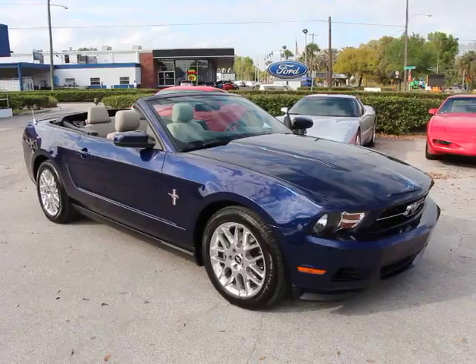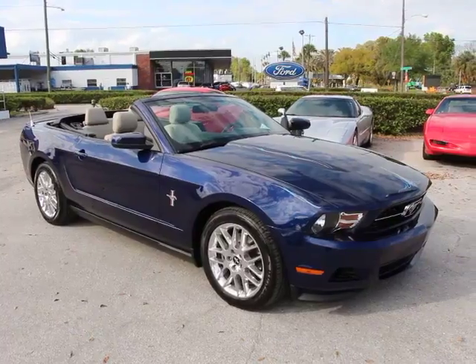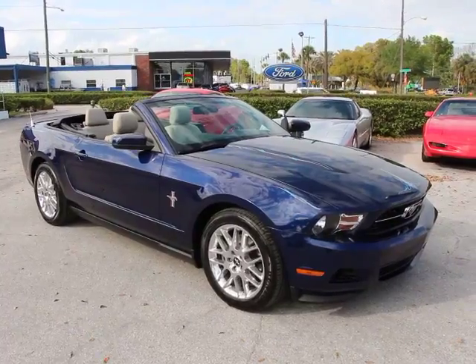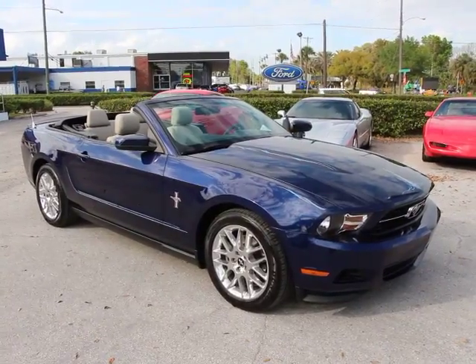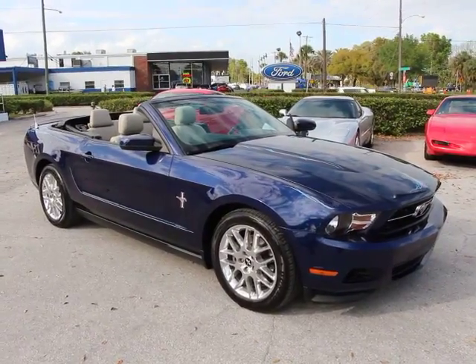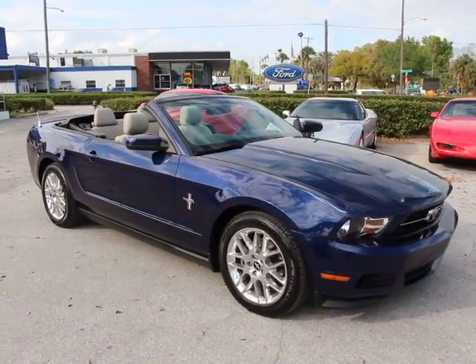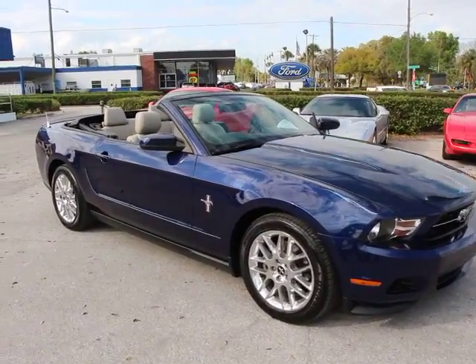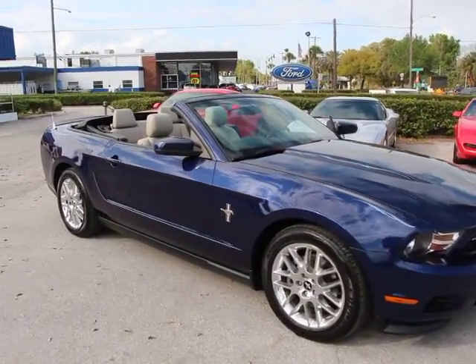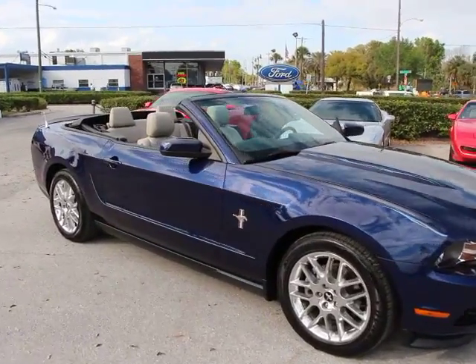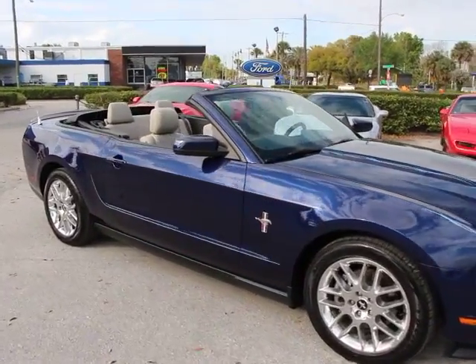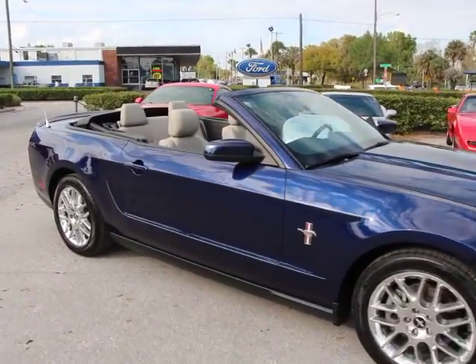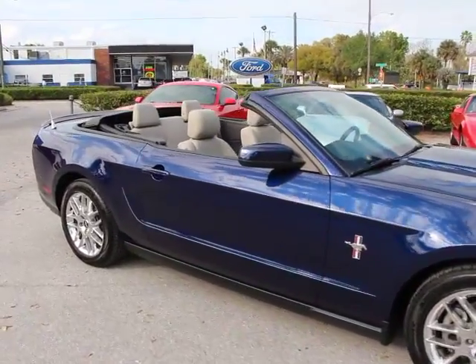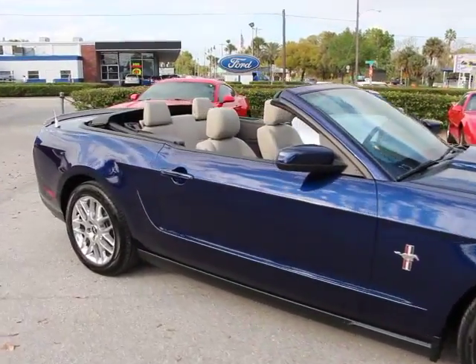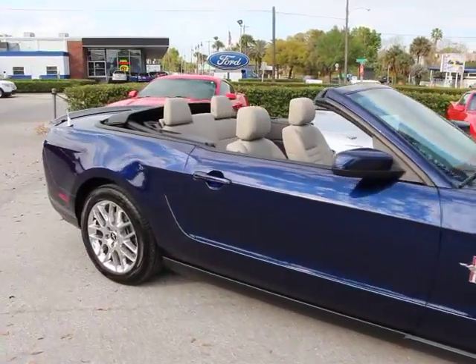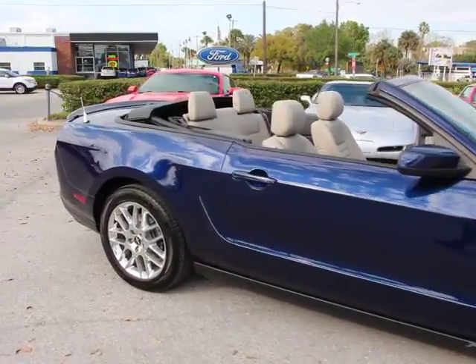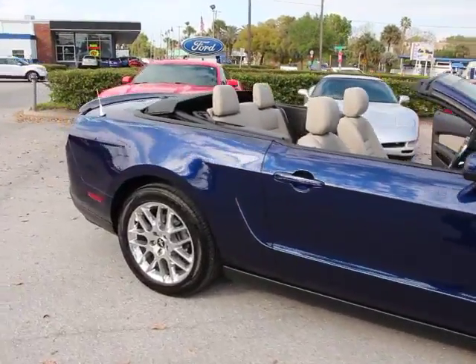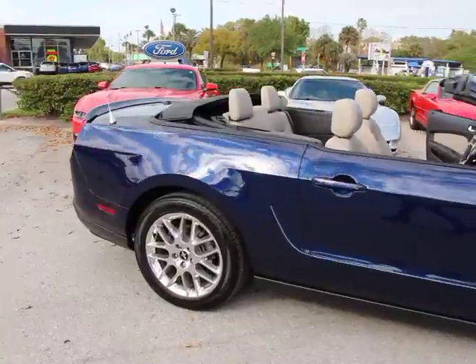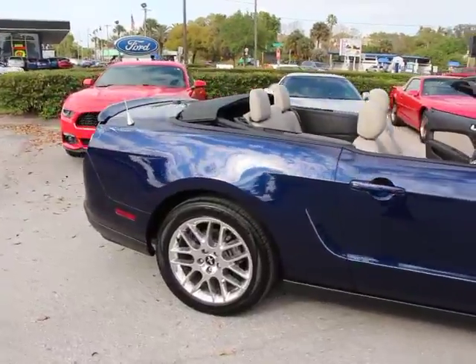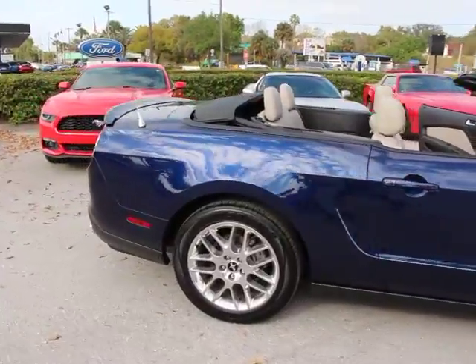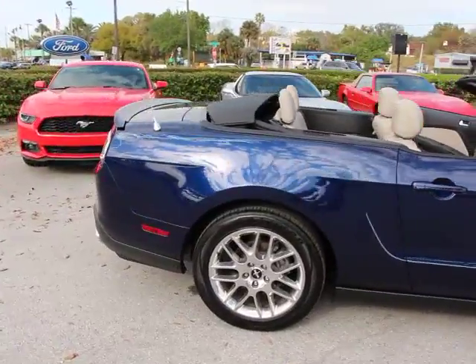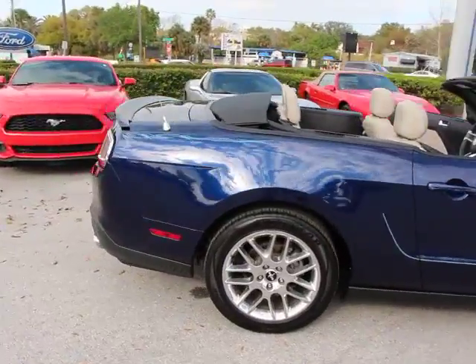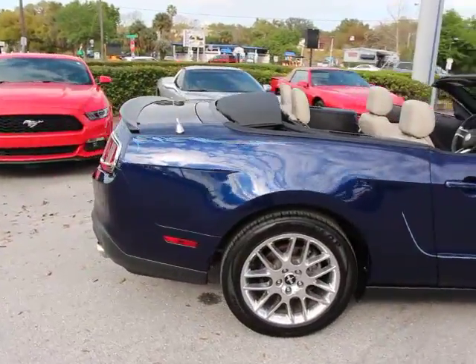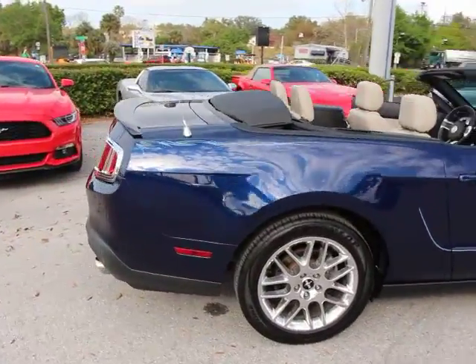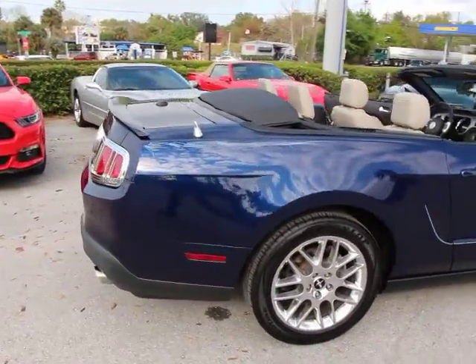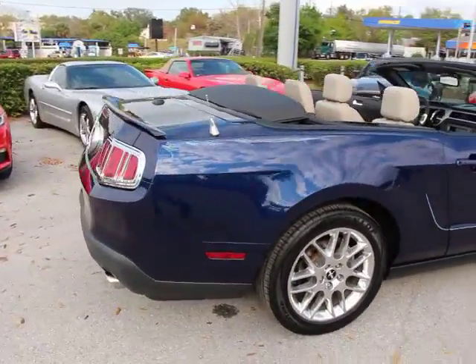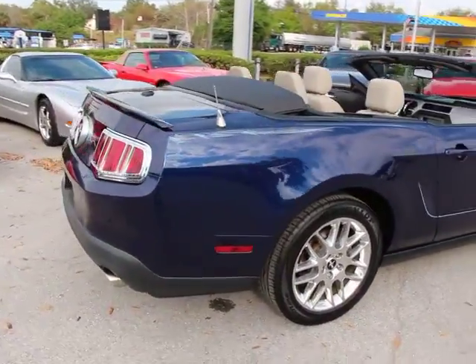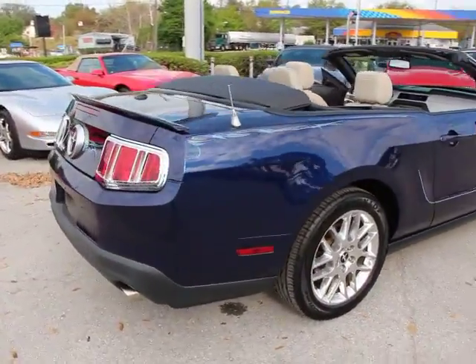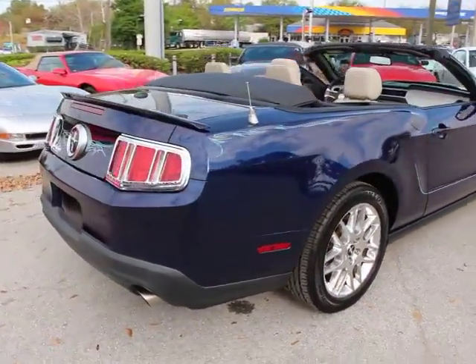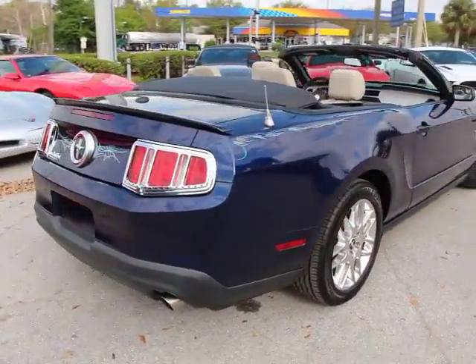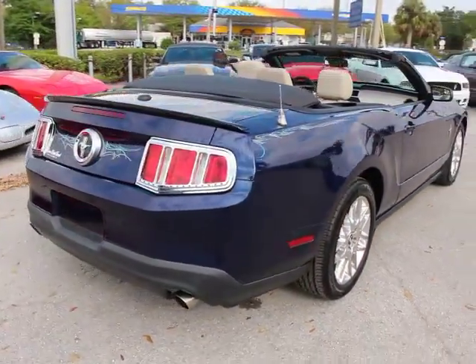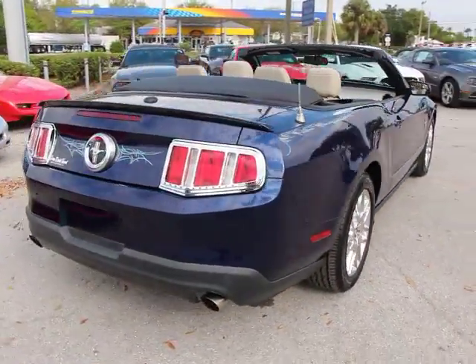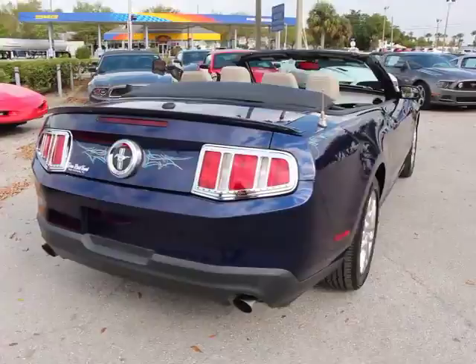2012 Mustang. The Mustang is race worthy and ready for the track, and is priced below $20,000. This vehicle has less than 40,000 miles.